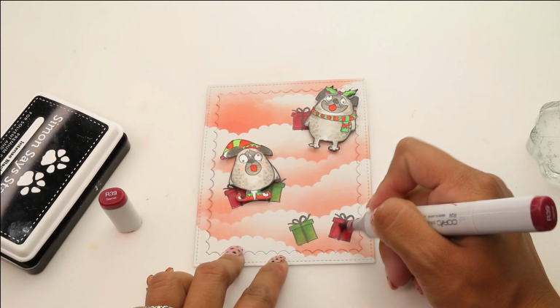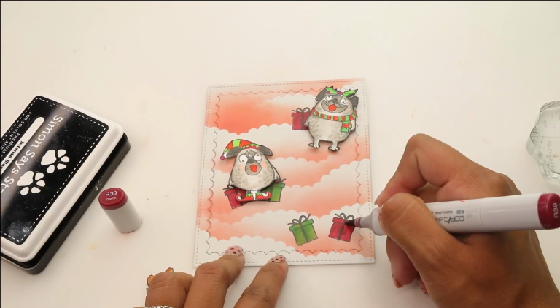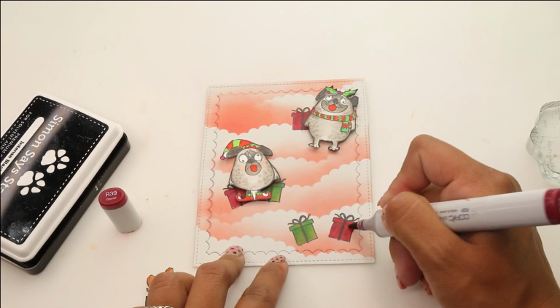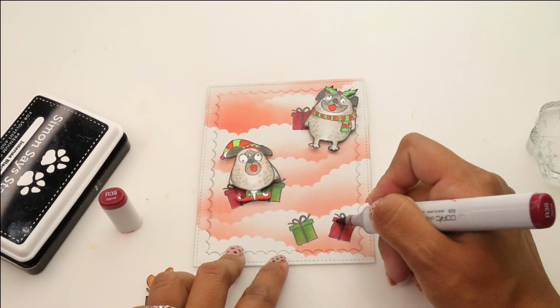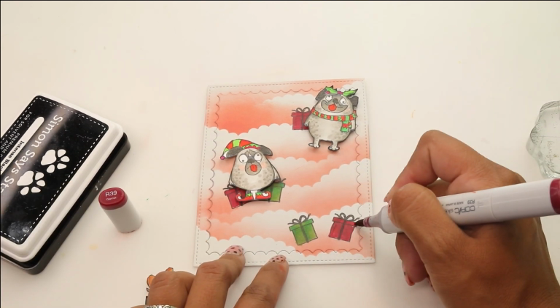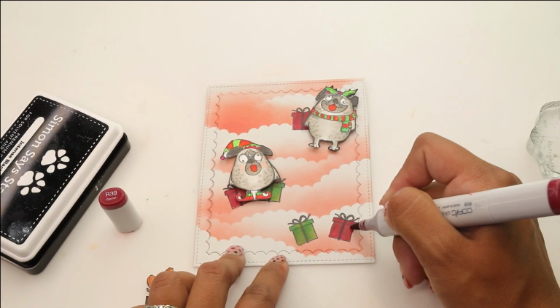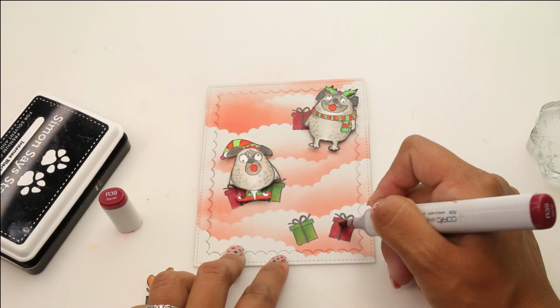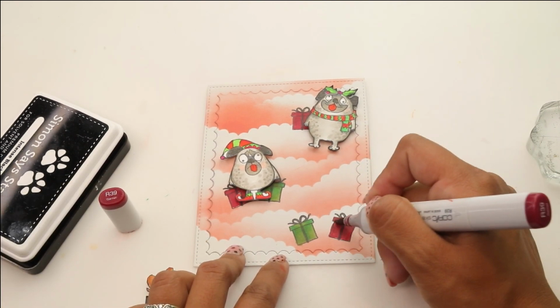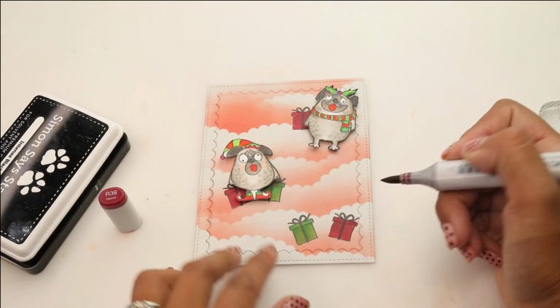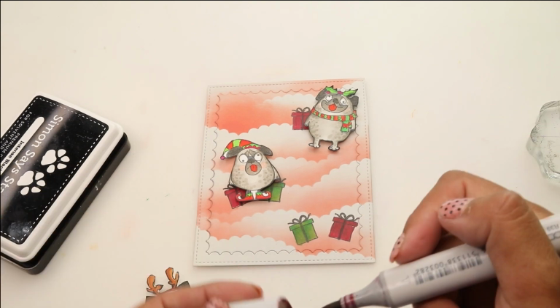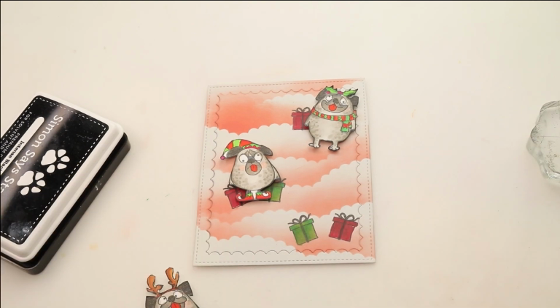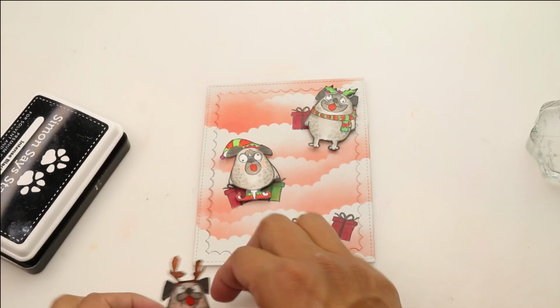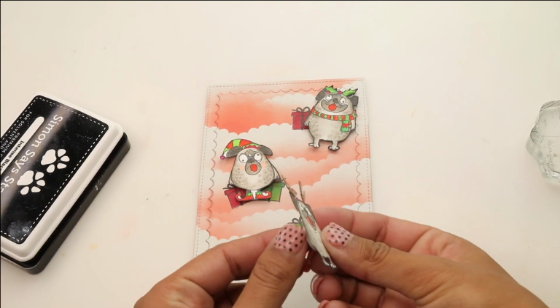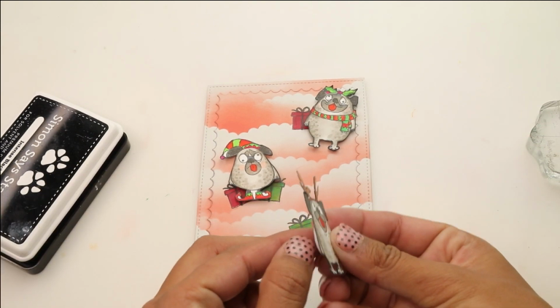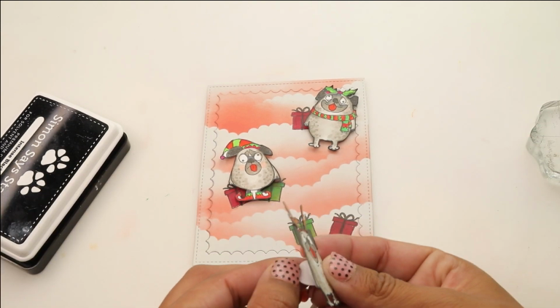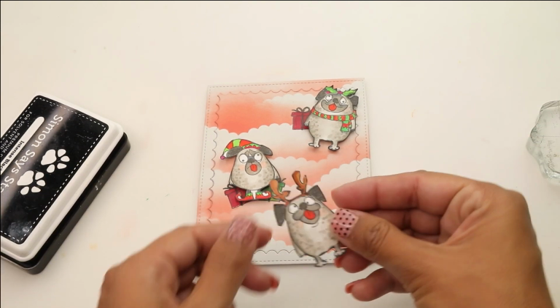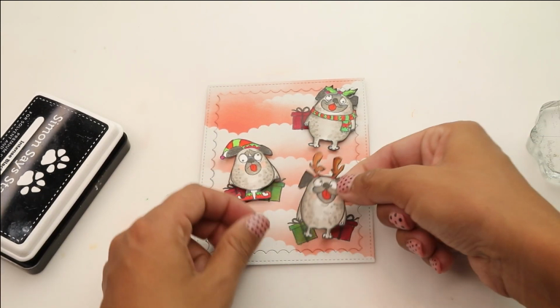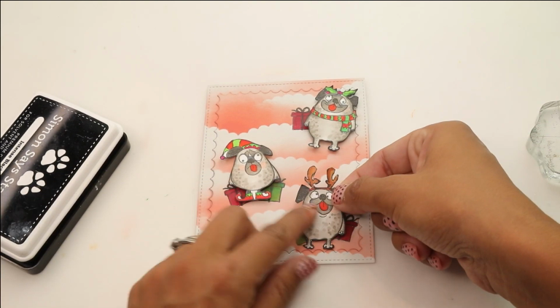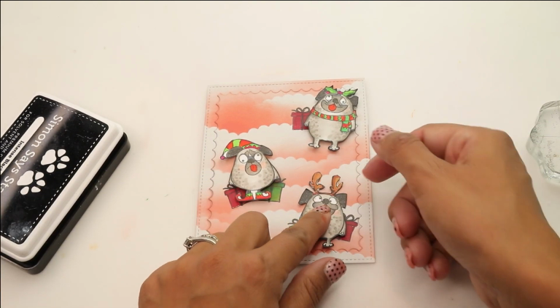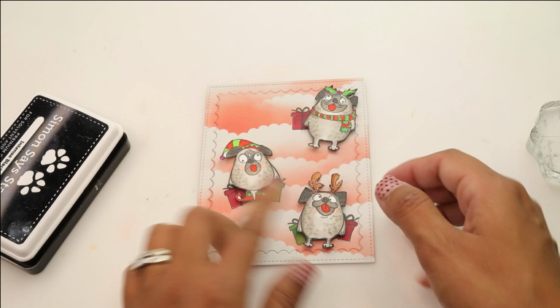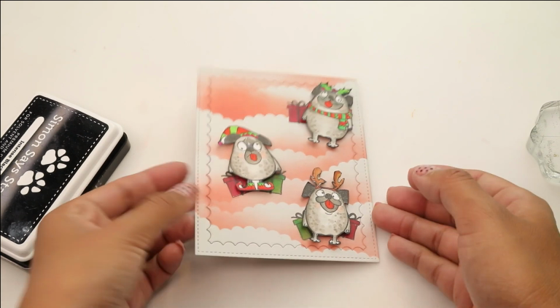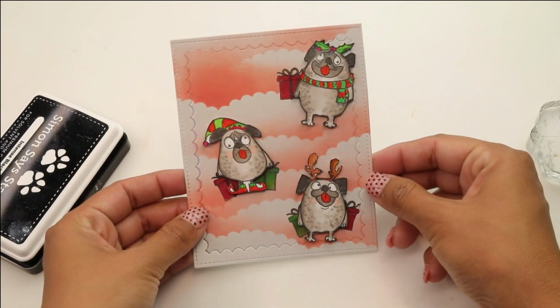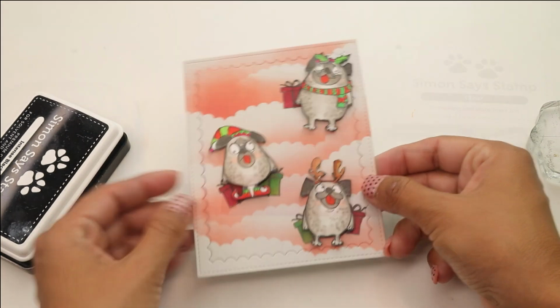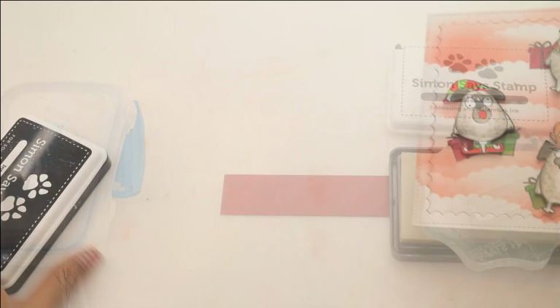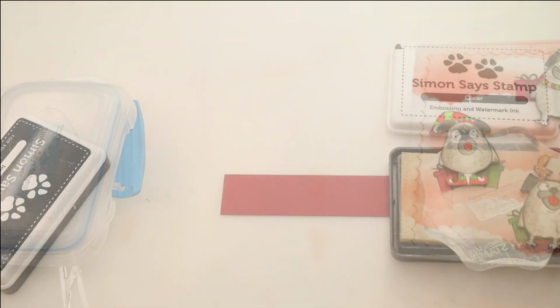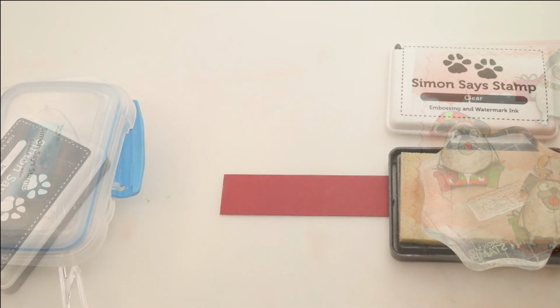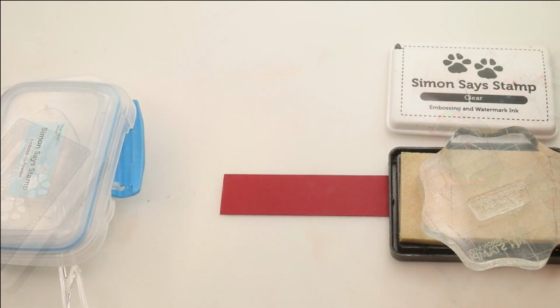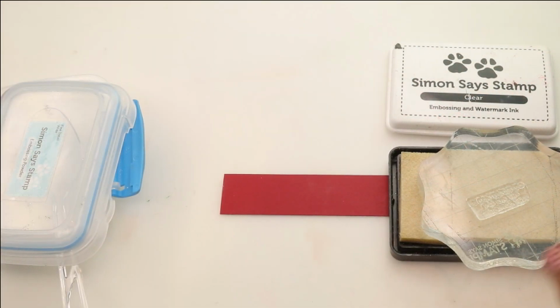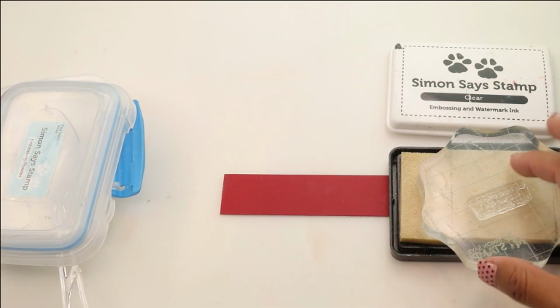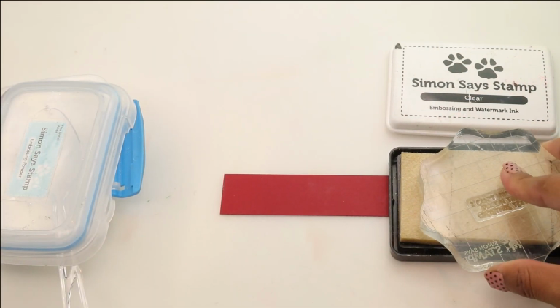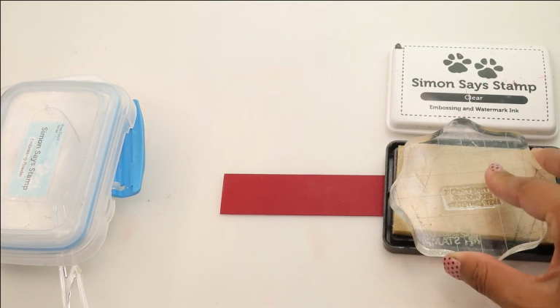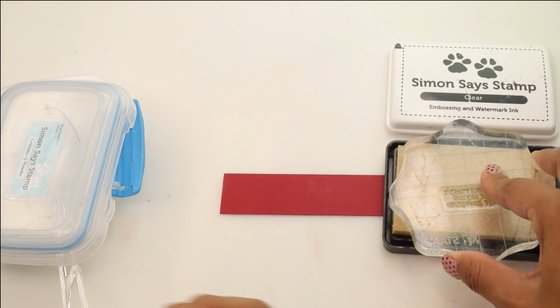I'm gonna finish up with R39 for the shadows on this present. I thought we really need to come back later with a white pen or a glitter pen and add some embellishment to those little presents. Our pugs are ready to go — we're gonna move on to our sentiment.